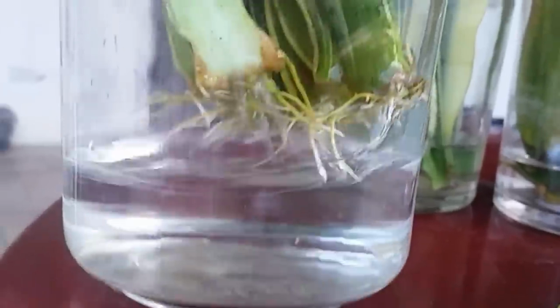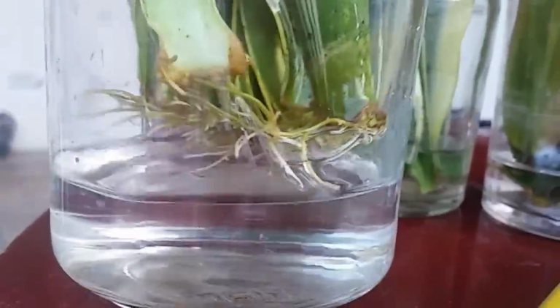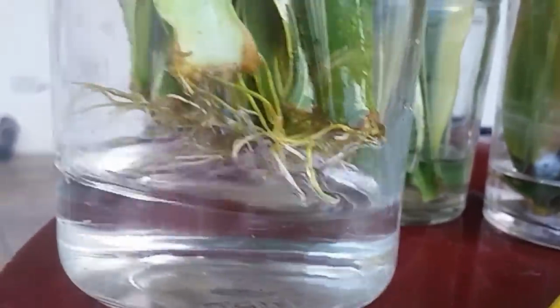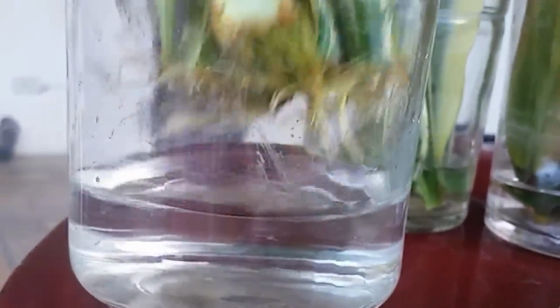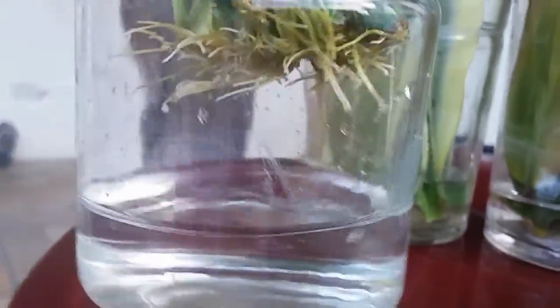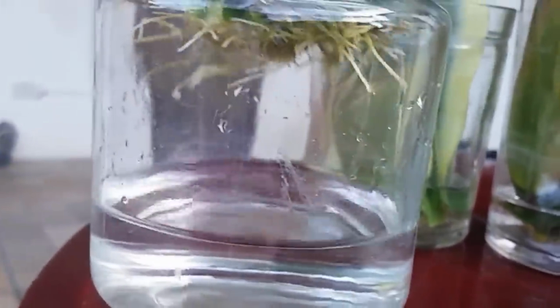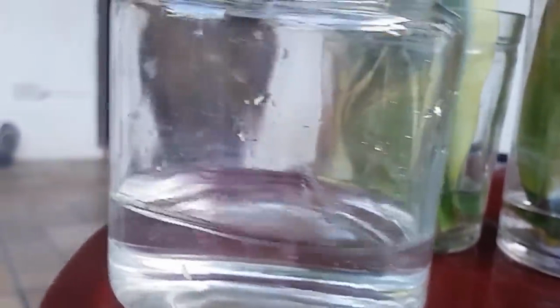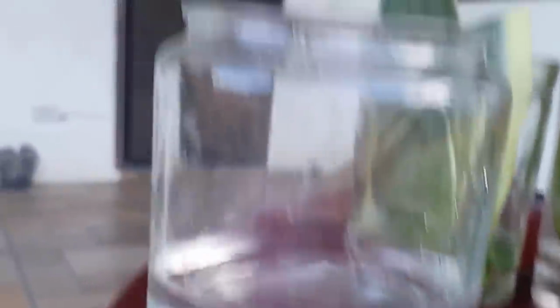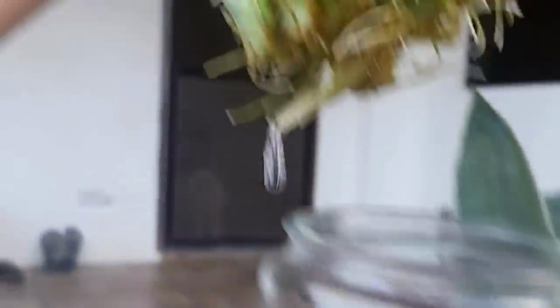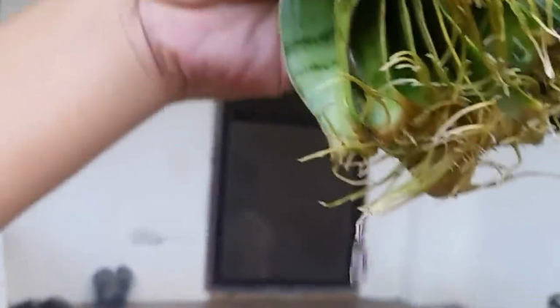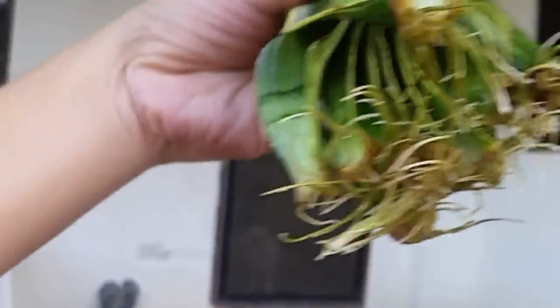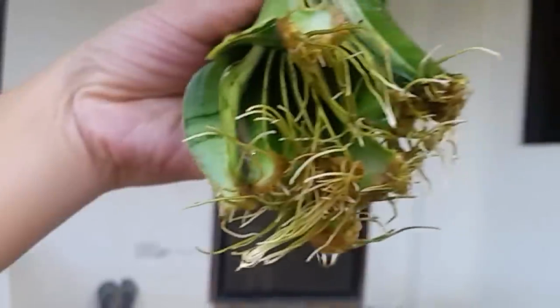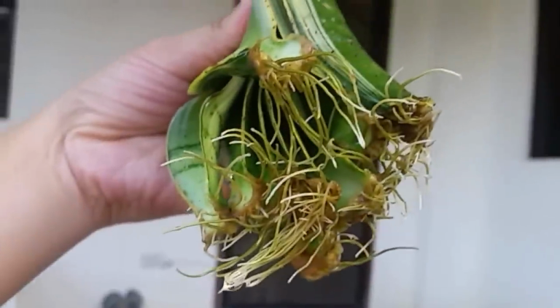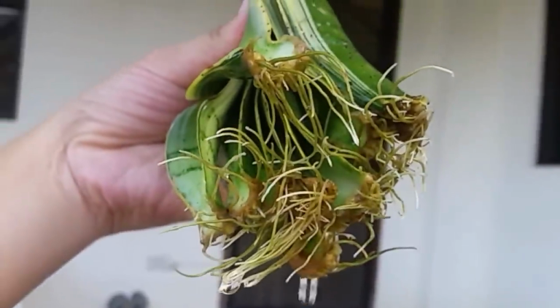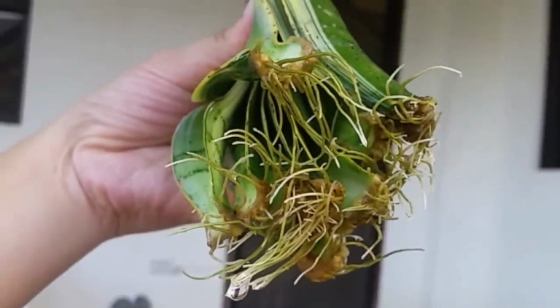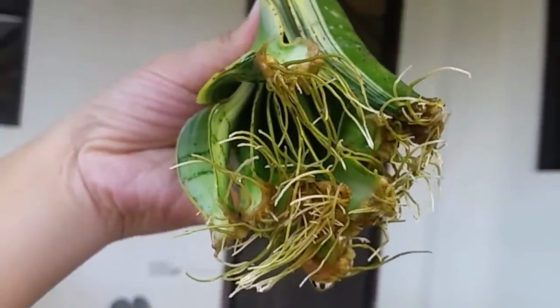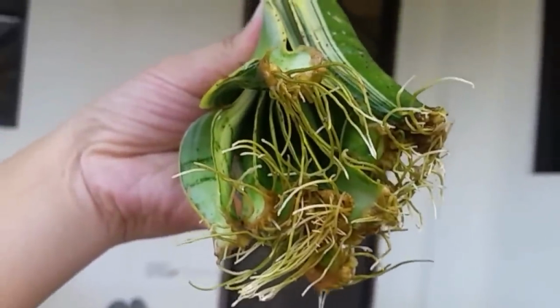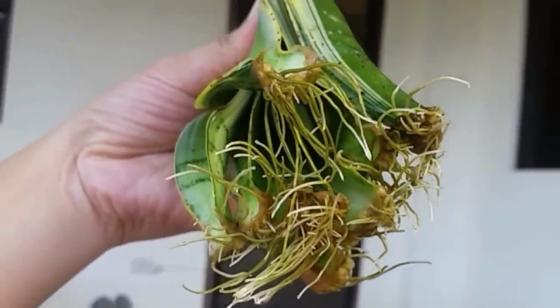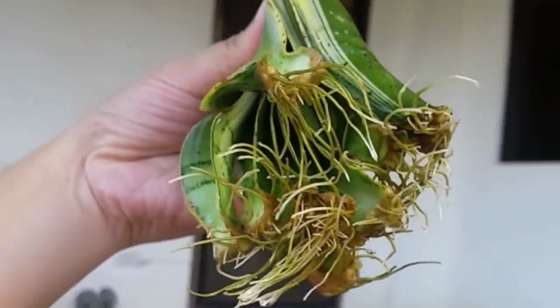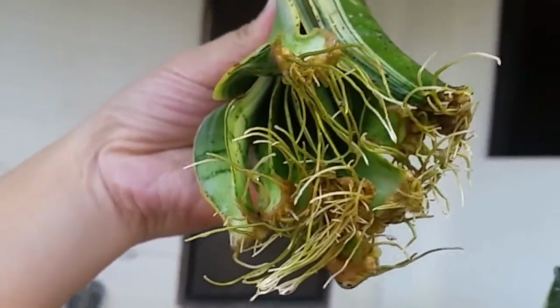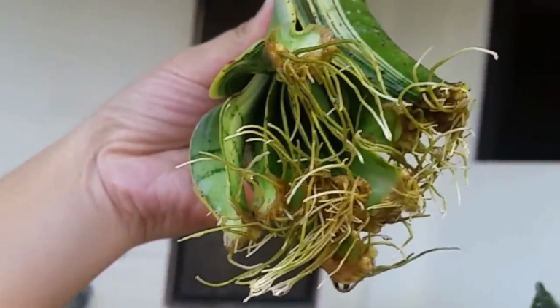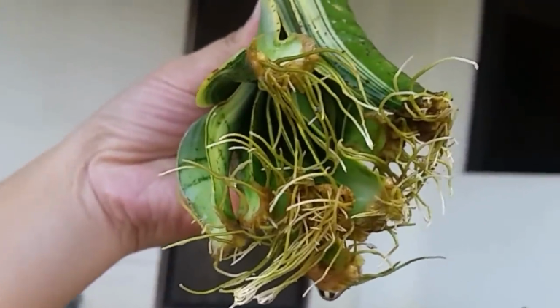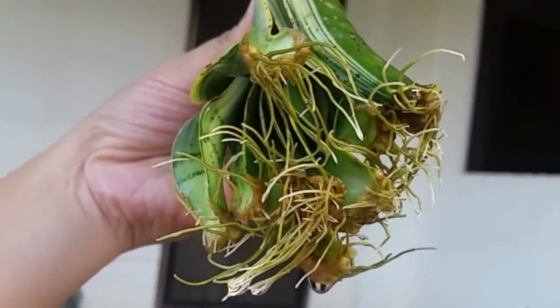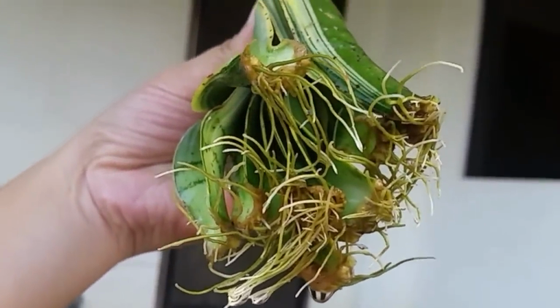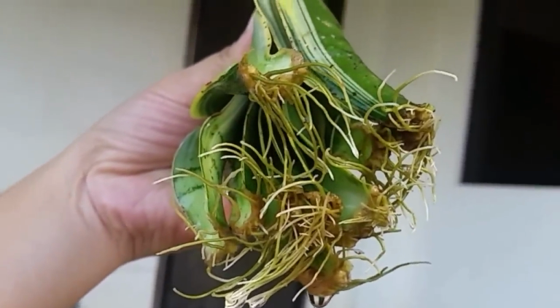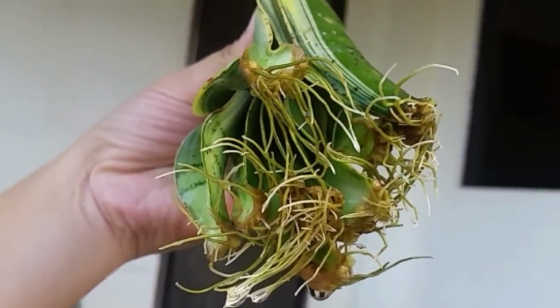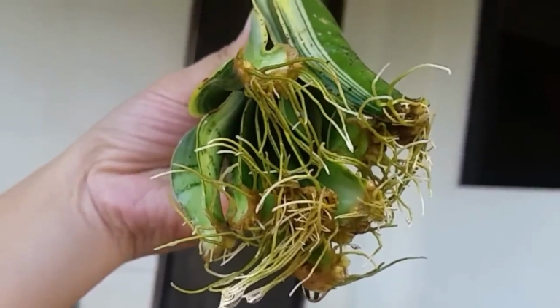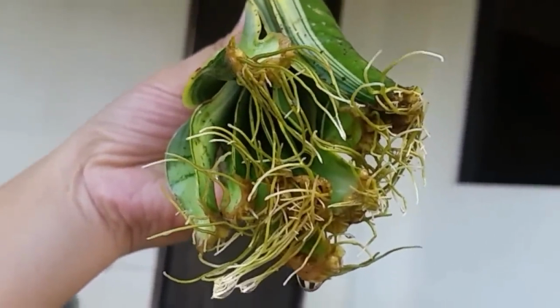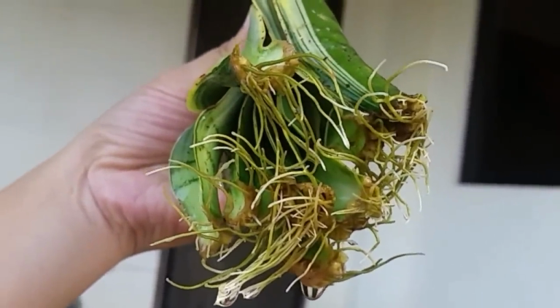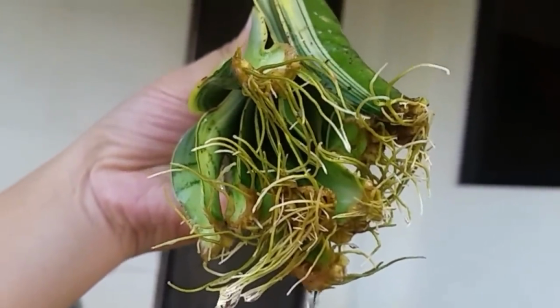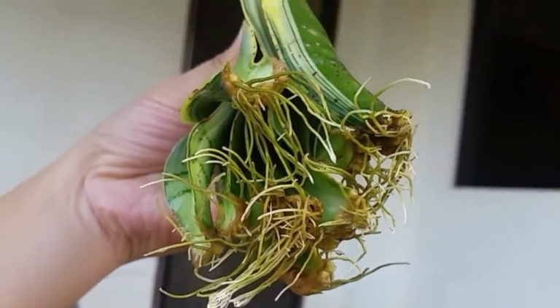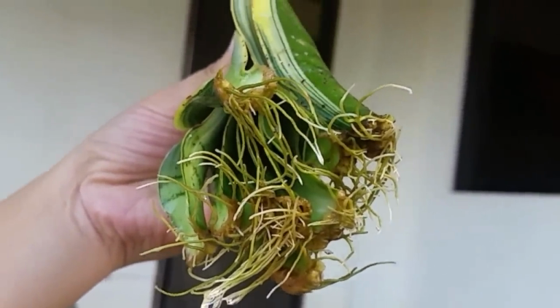Hi guys, in this video I'd like to share with you my success story in propagating snake plant by water propagation.